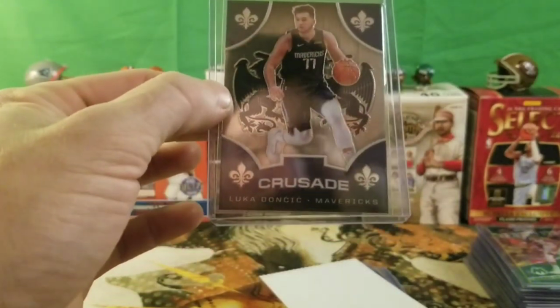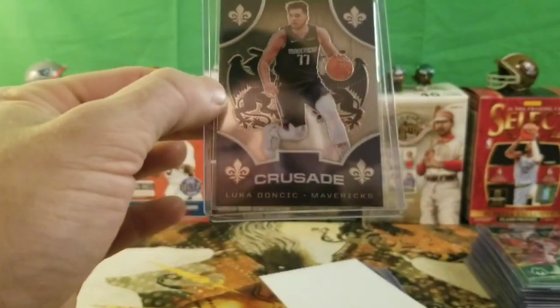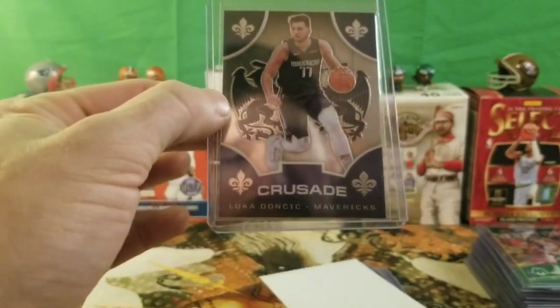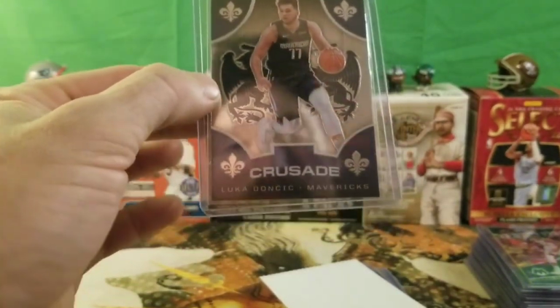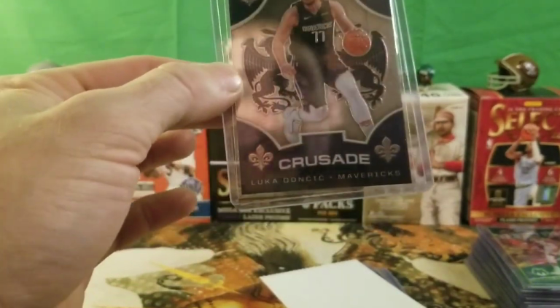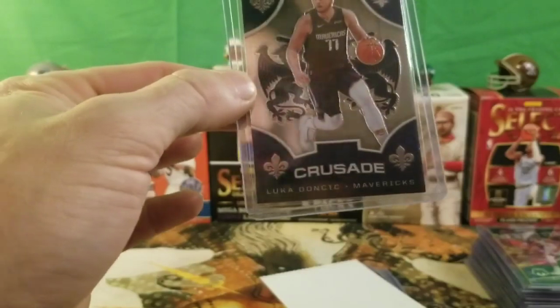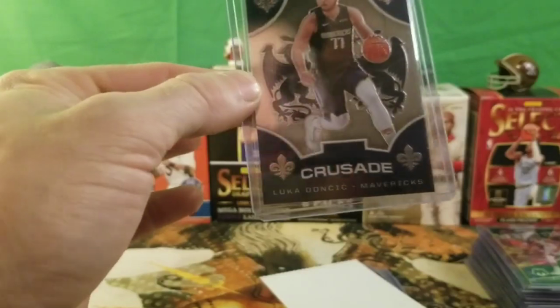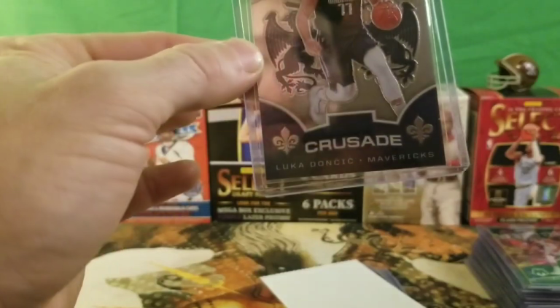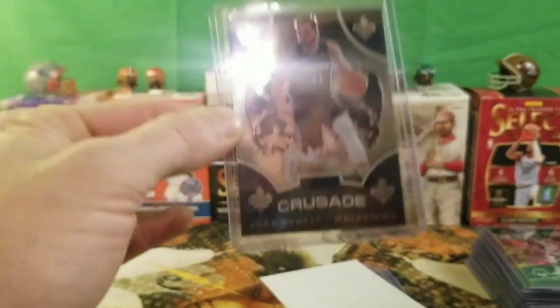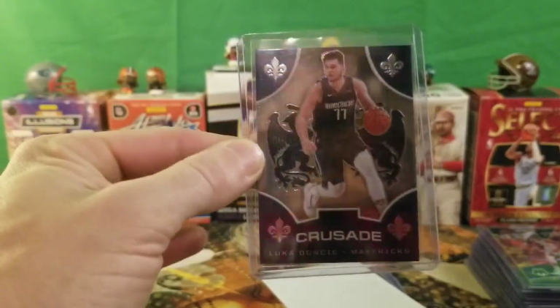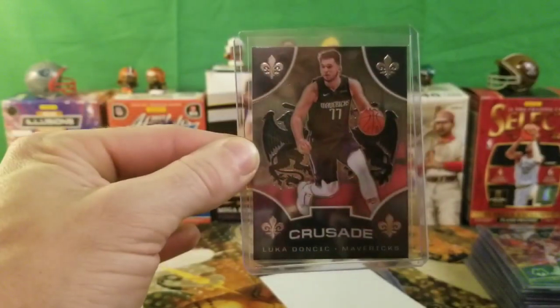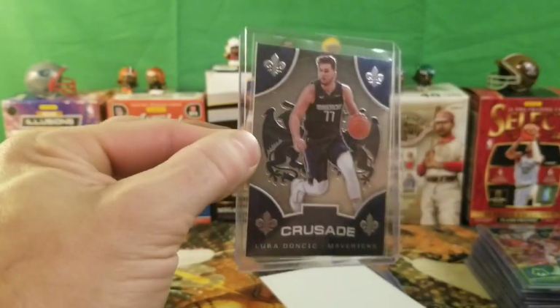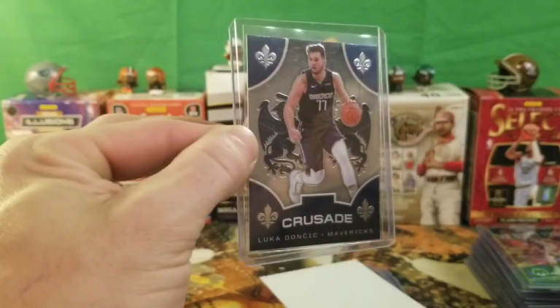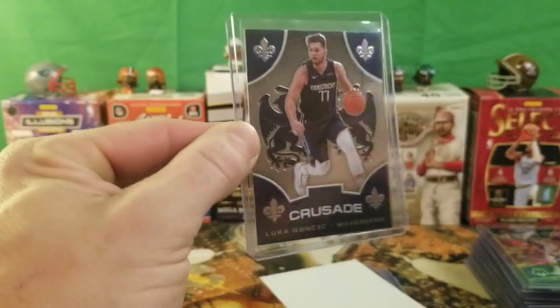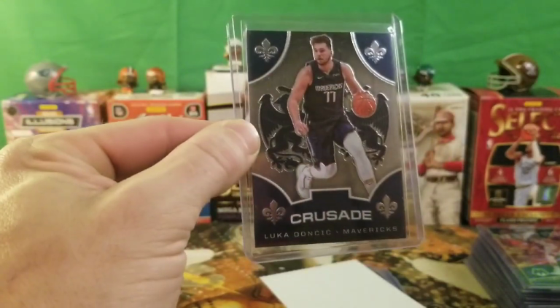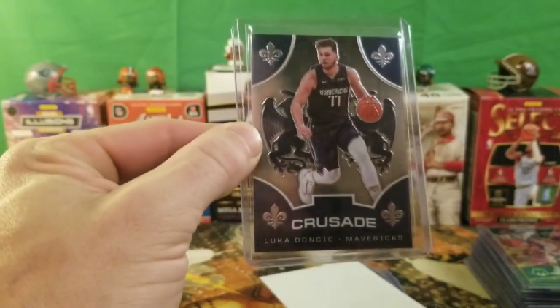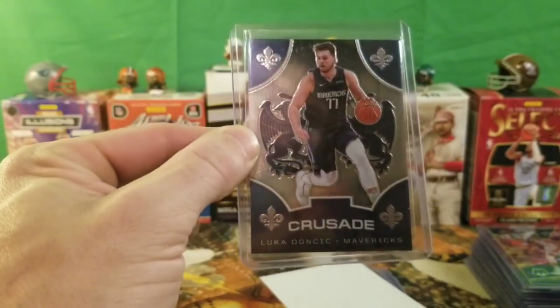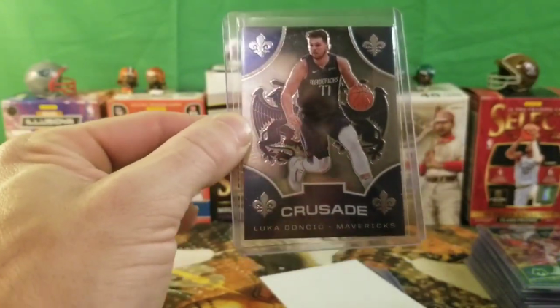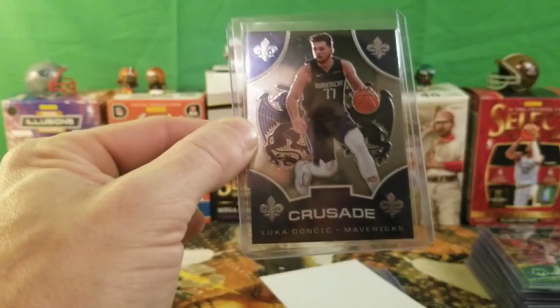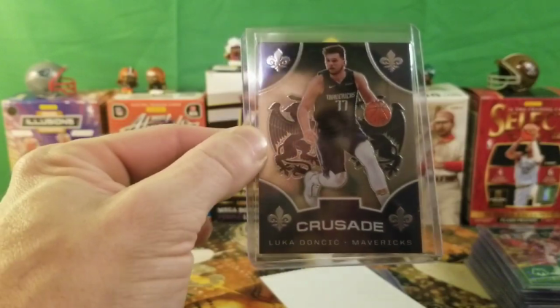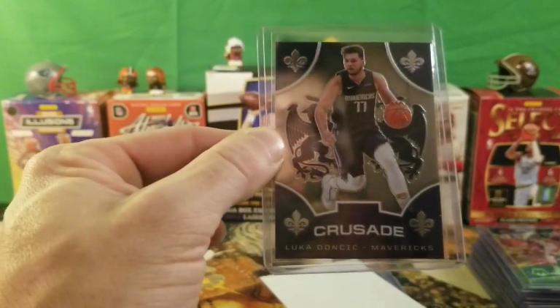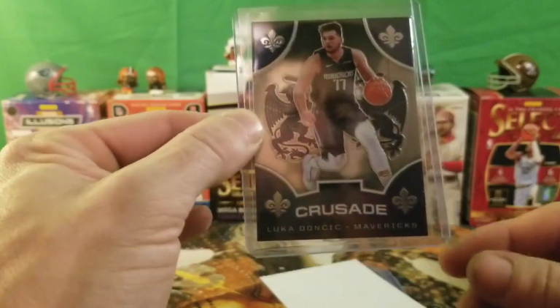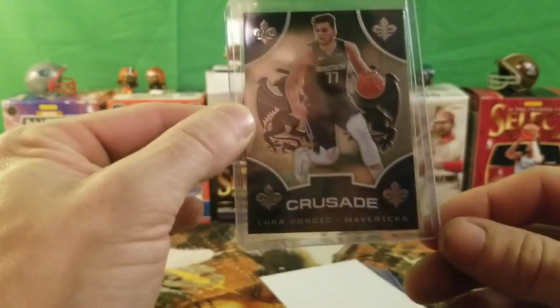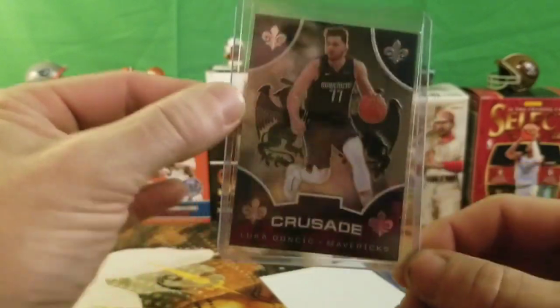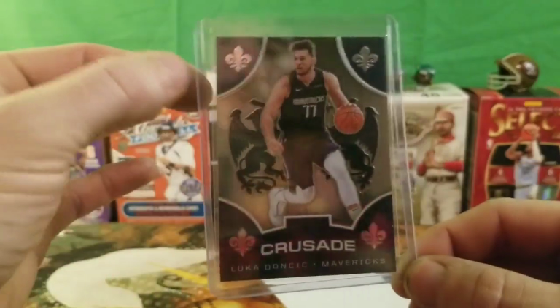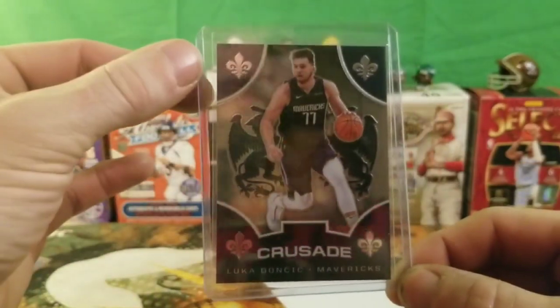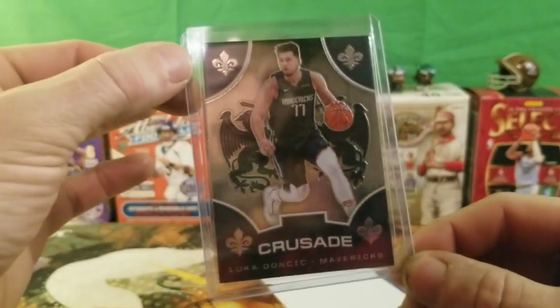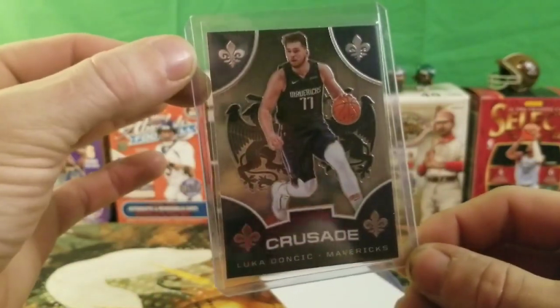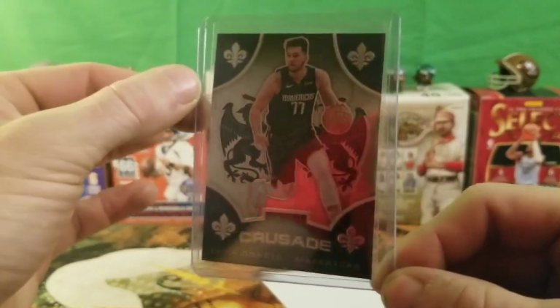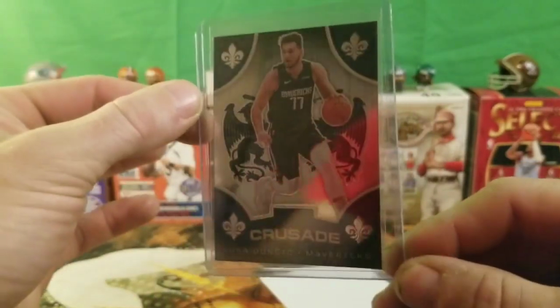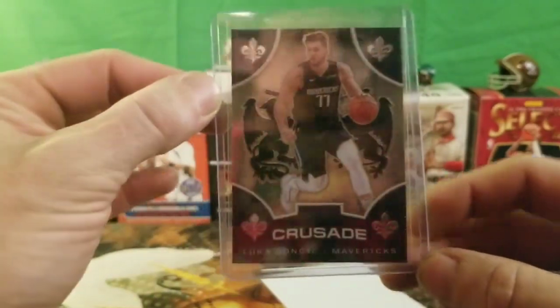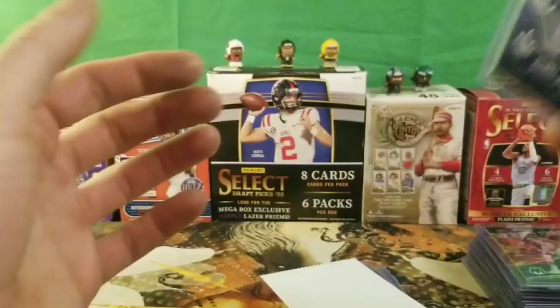I'm a Luka fan — everybody knows that if you've been watching the videos. I got a Luka Doncic Crusade — it's the bluish, like a base blue. Just a good card pickup for my PC, basically all it was. No flip necessary for this card — it's going straight to the PC.